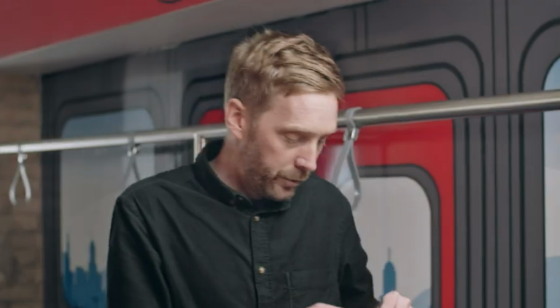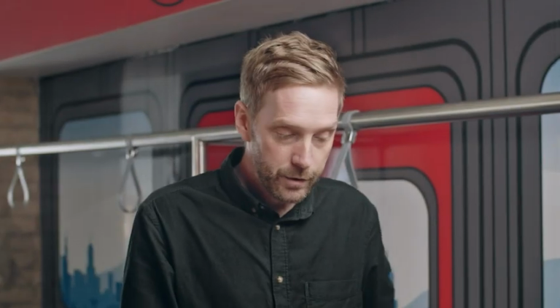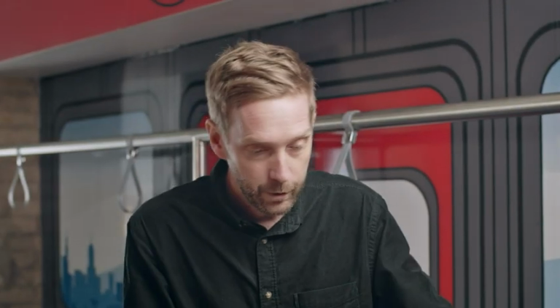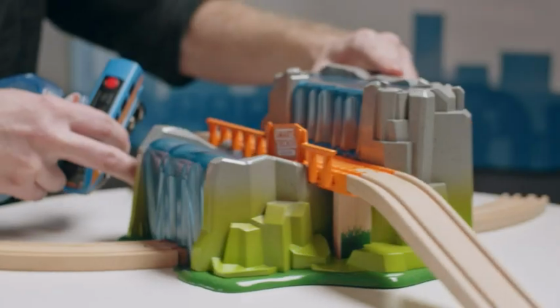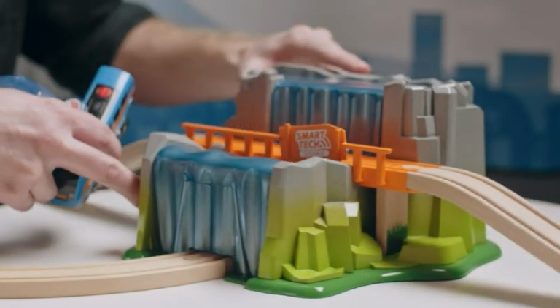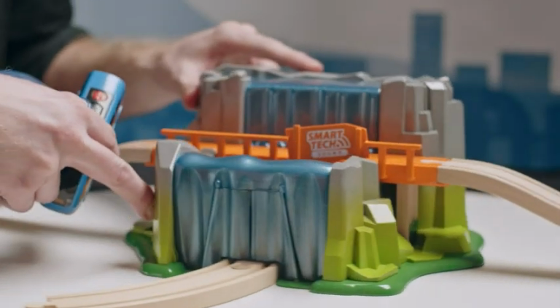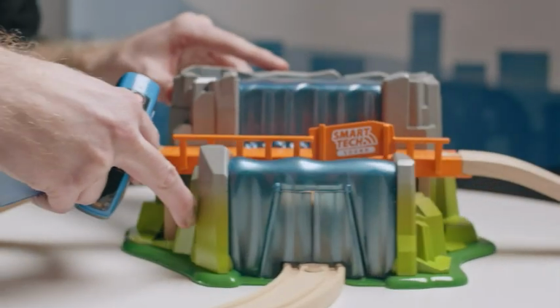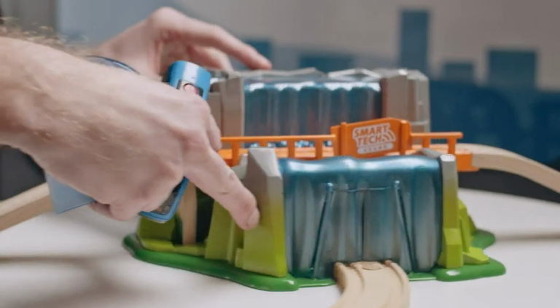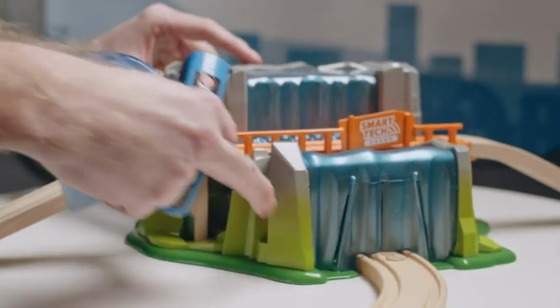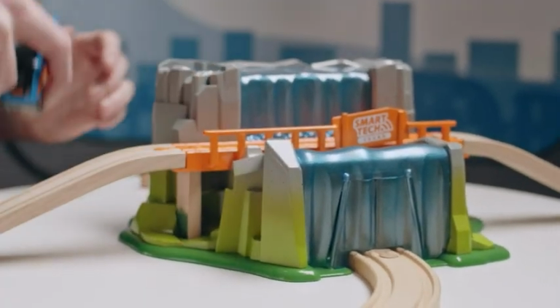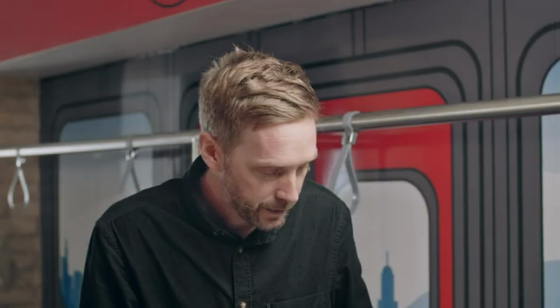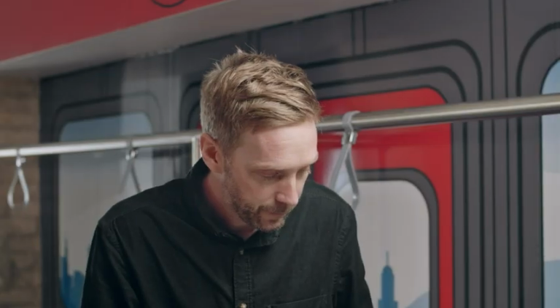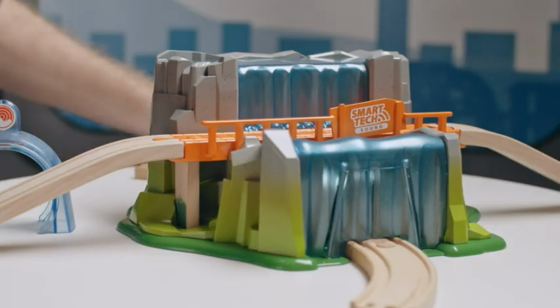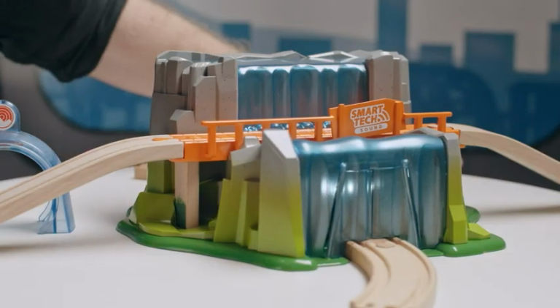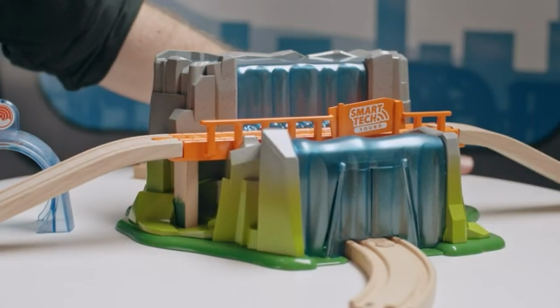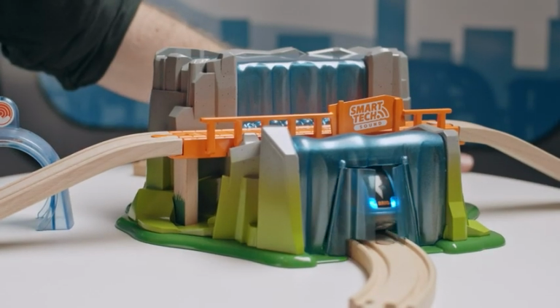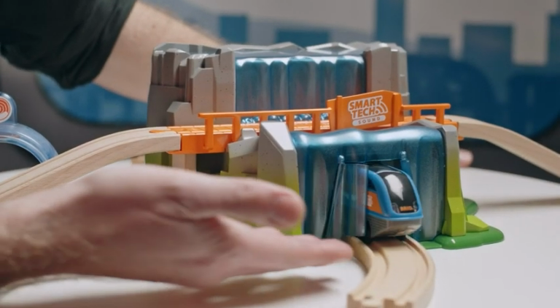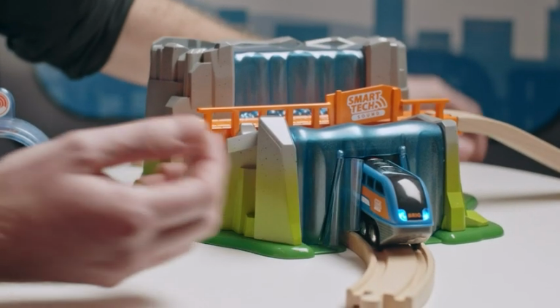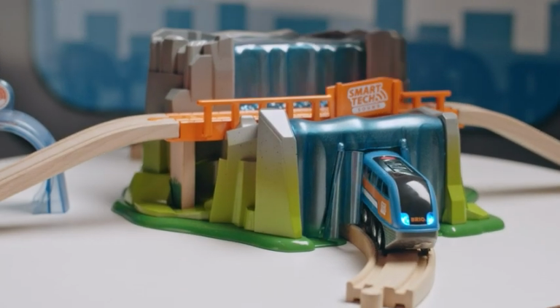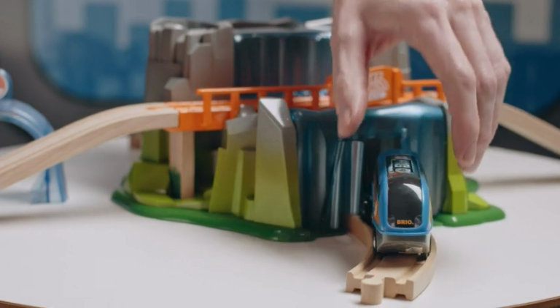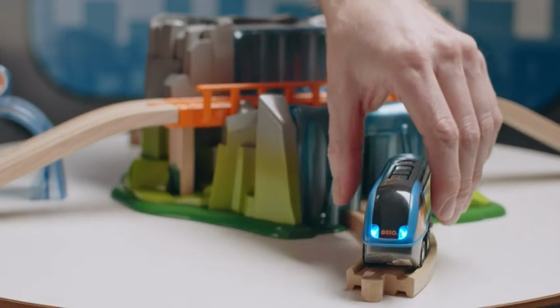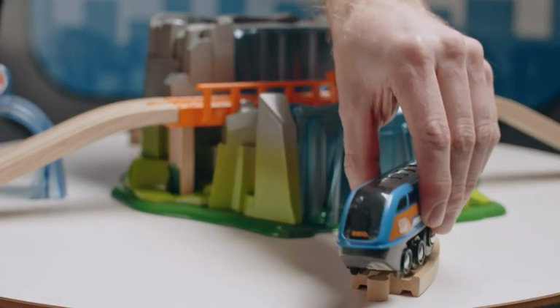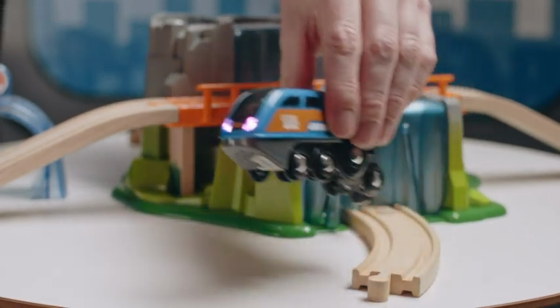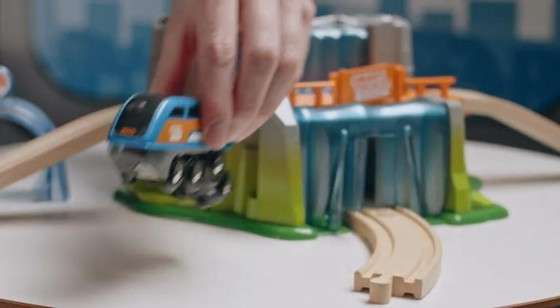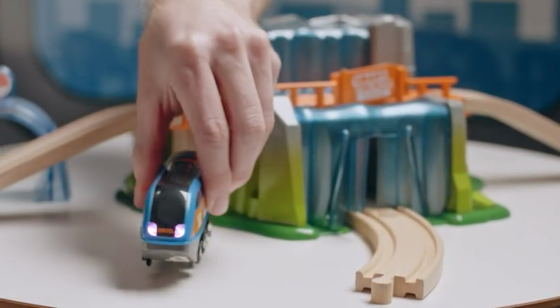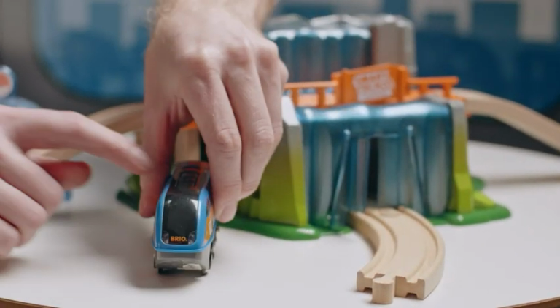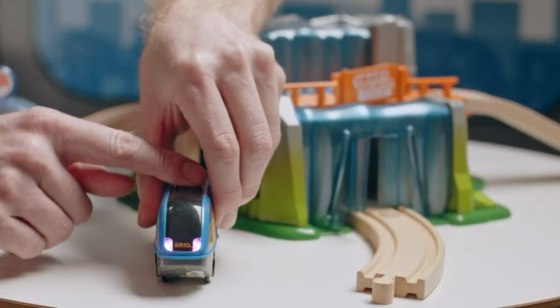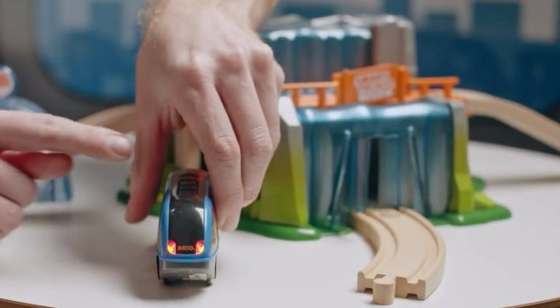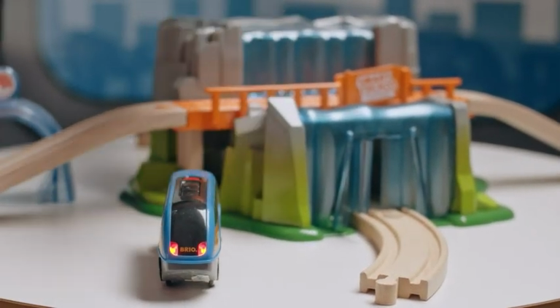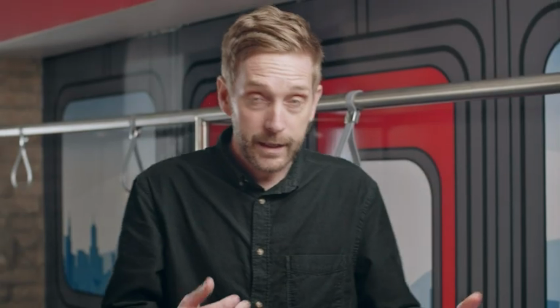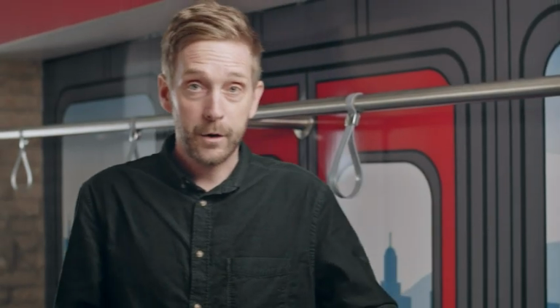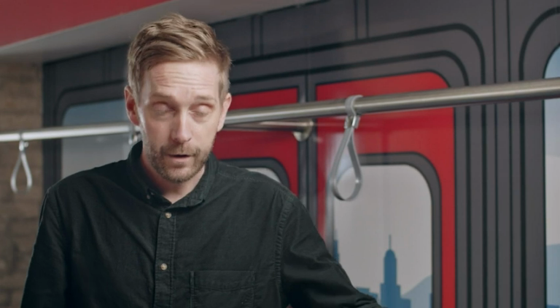Of course you can also go through this secret tunnel here. Let's see what happens then. You can see the lights and it plays out one of three environment sounds. In this case you heard the jungle.